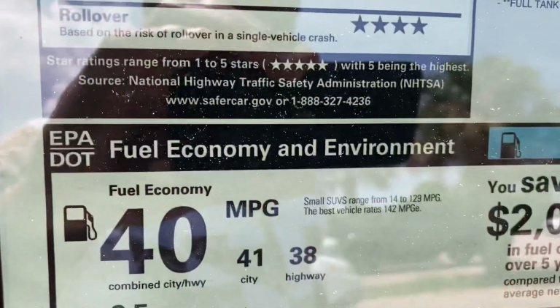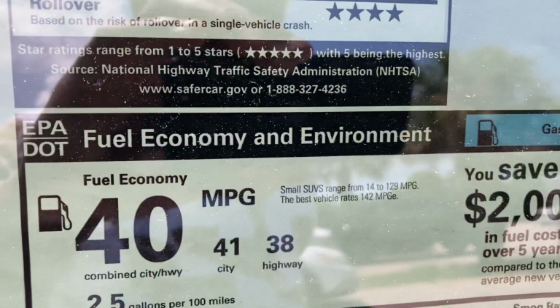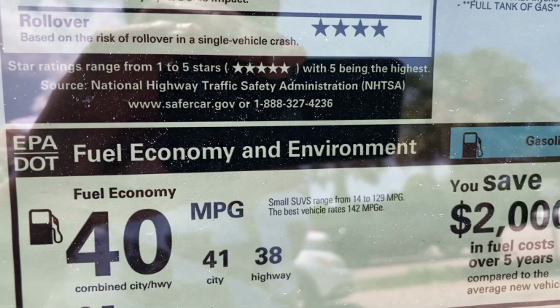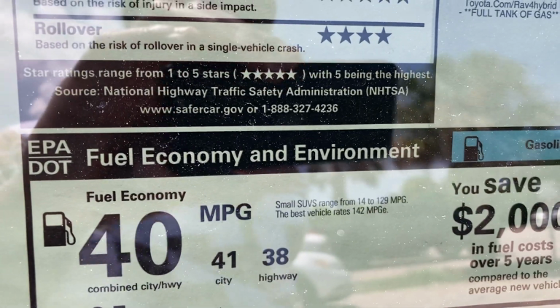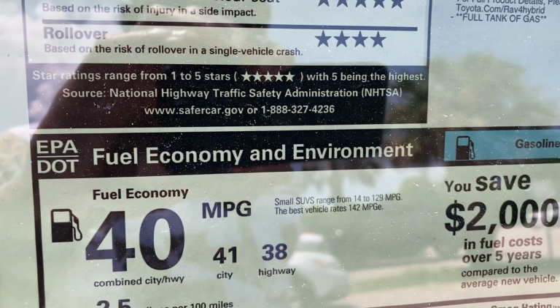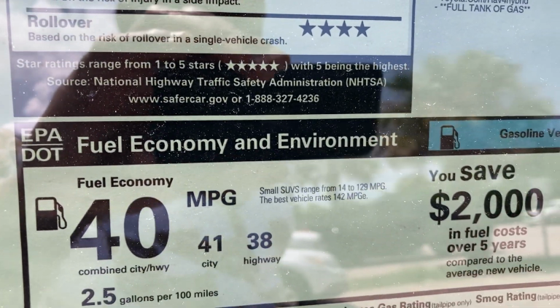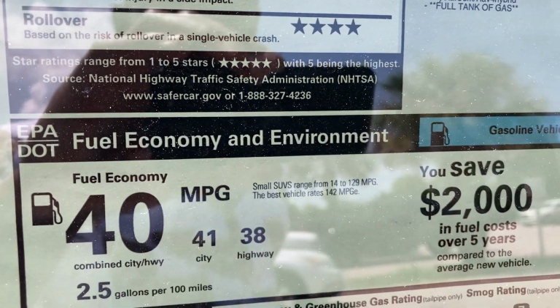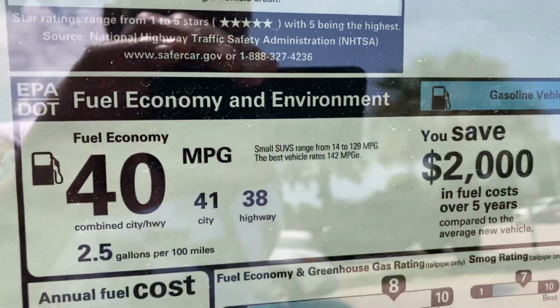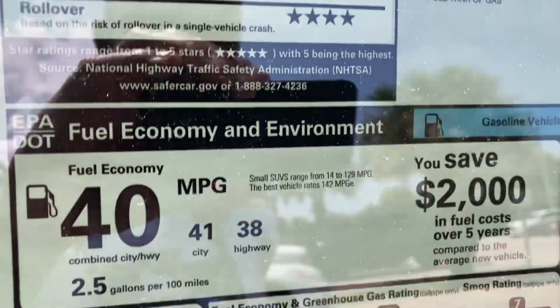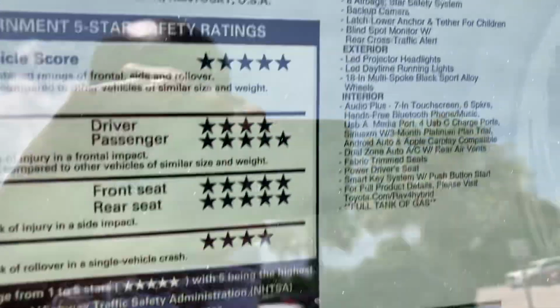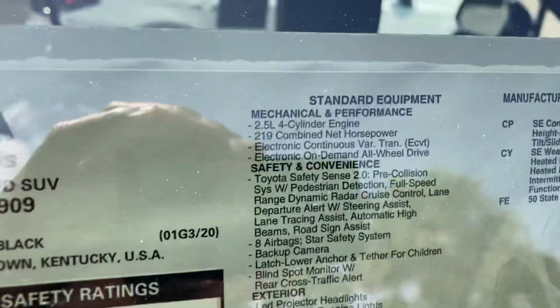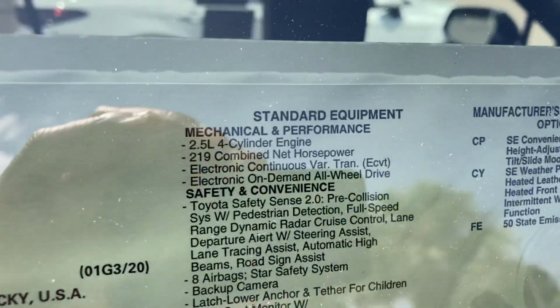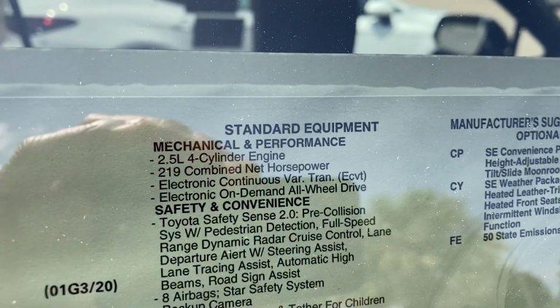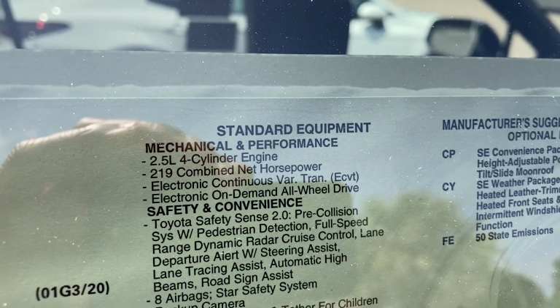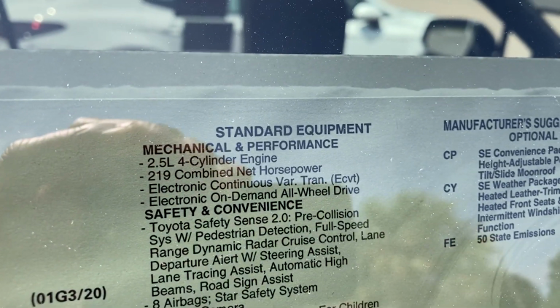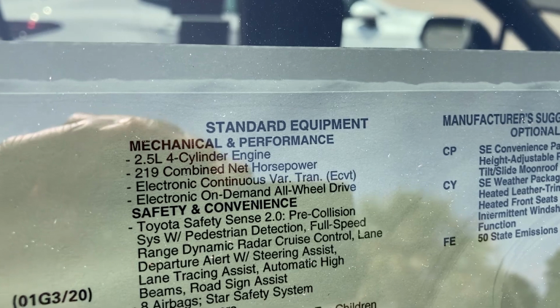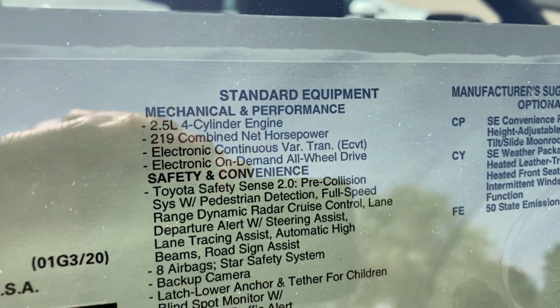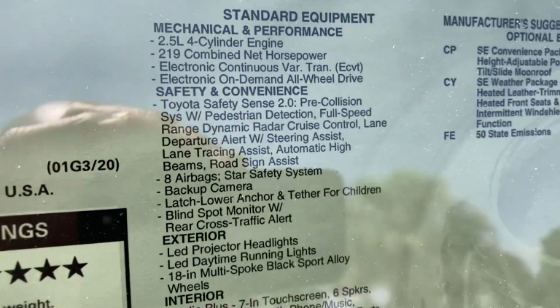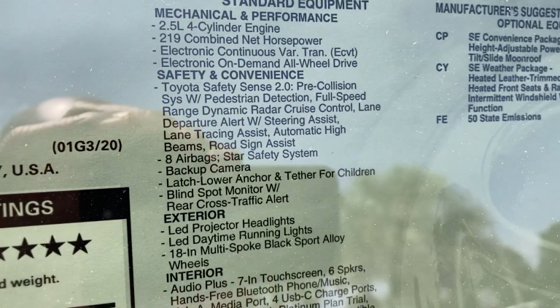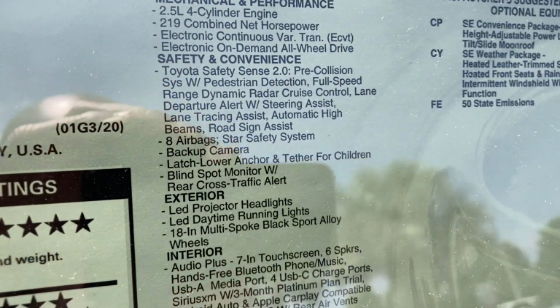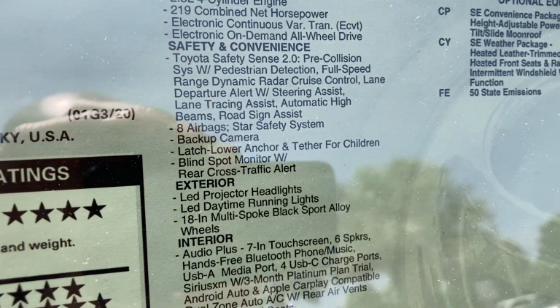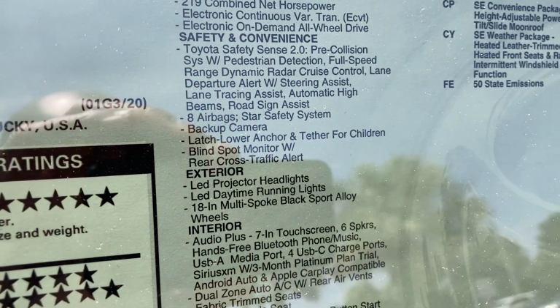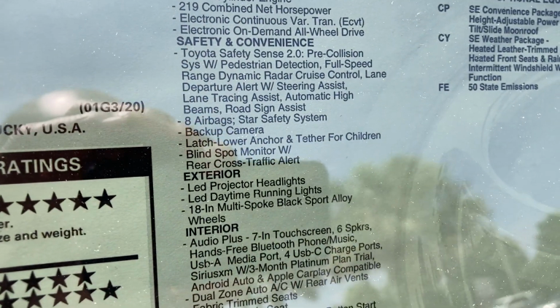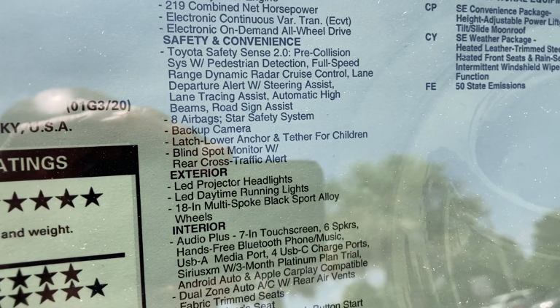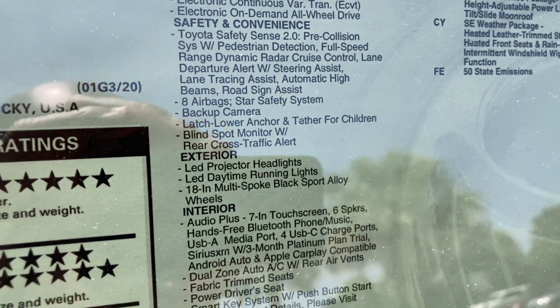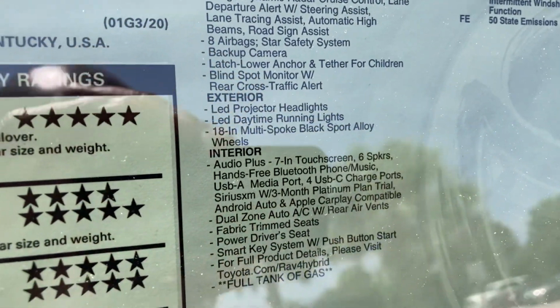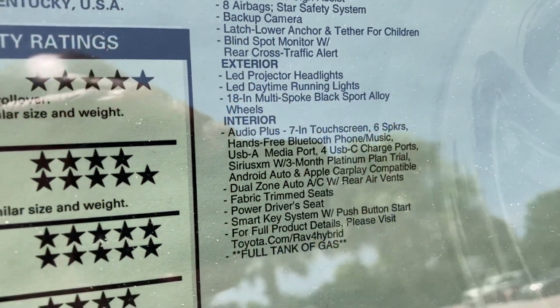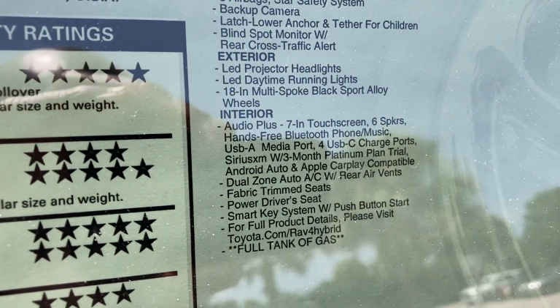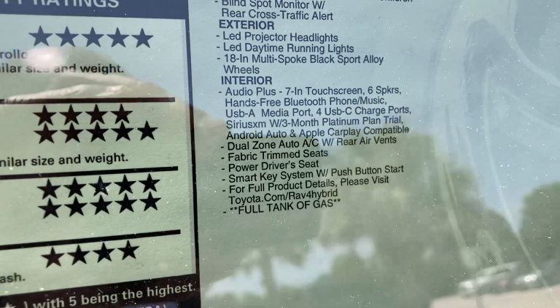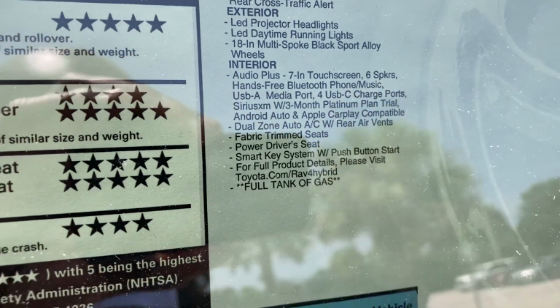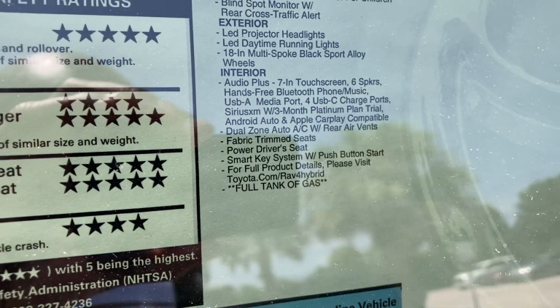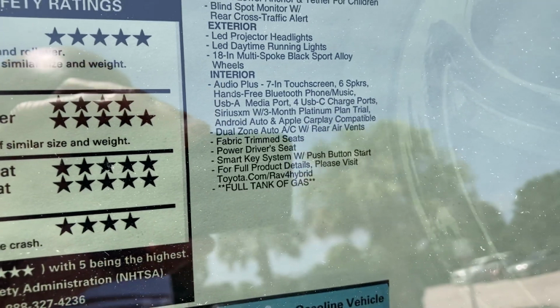You get 41 city, 38 highway, which is excellent. Very fuel efficient — 219 horsepower combined with the electric motor. Safety Sense, blind spot alert, cross traffic alert, and a touchscreen radio system.